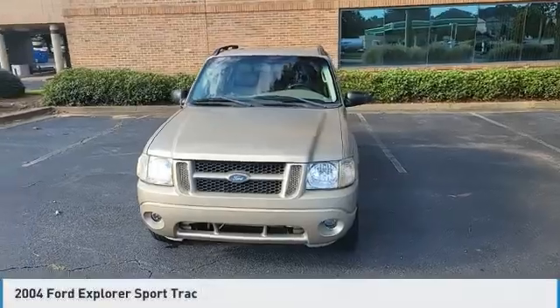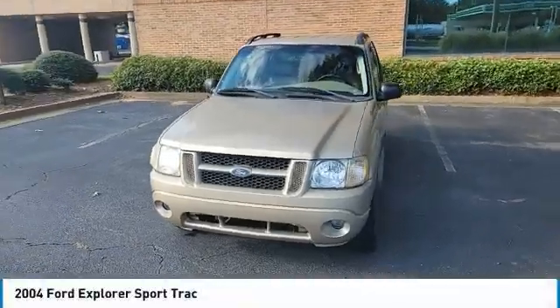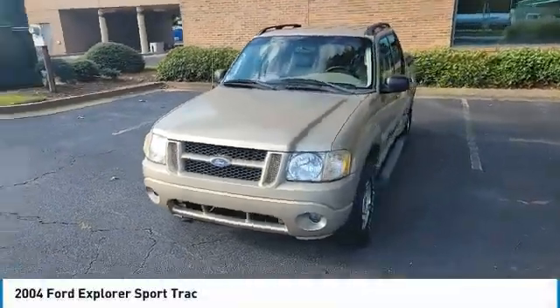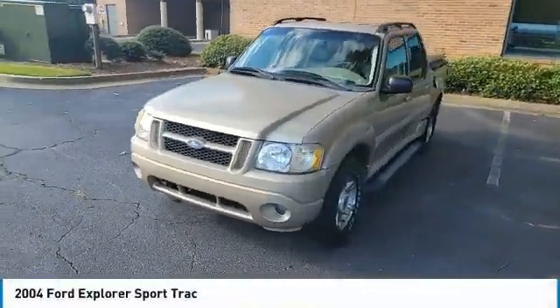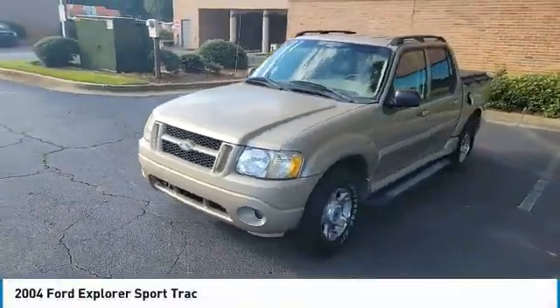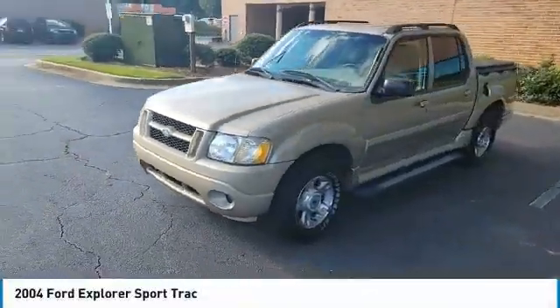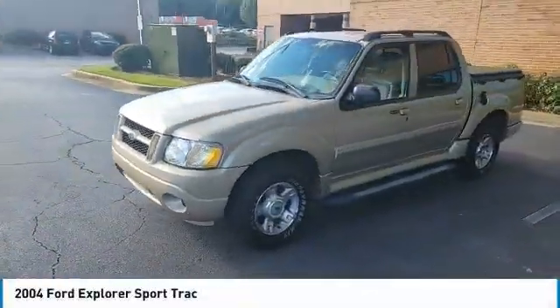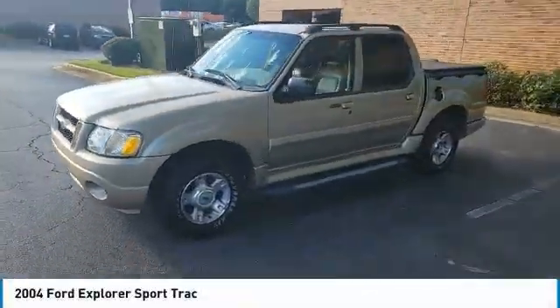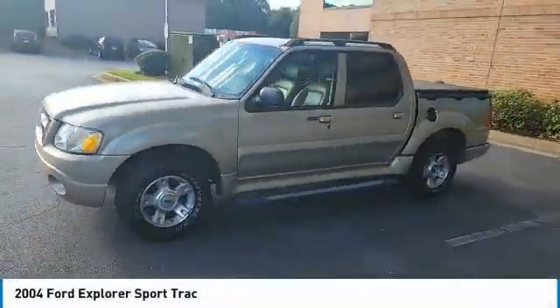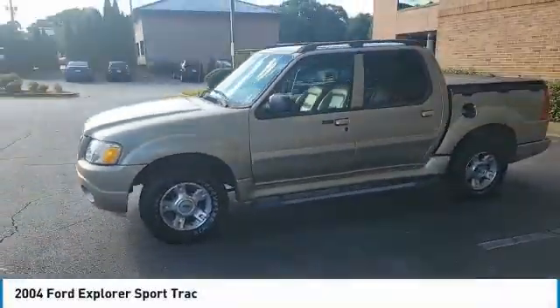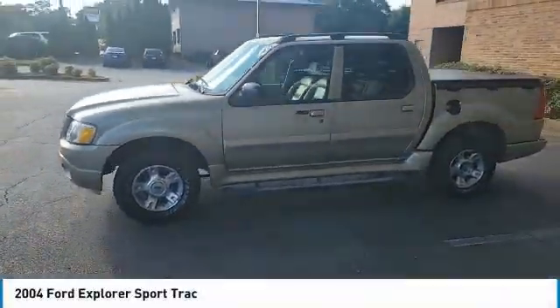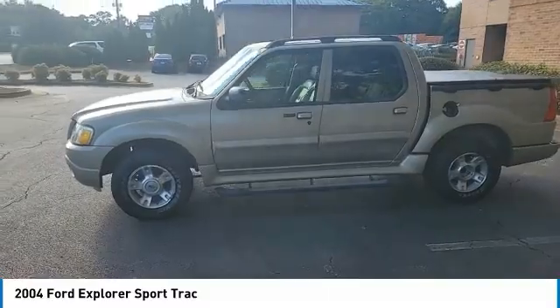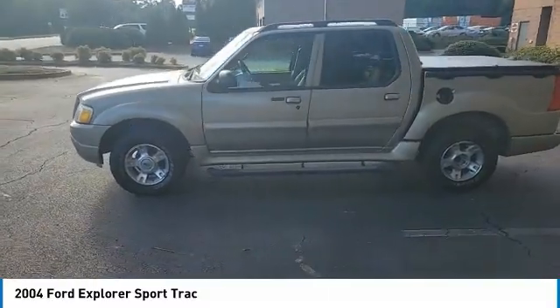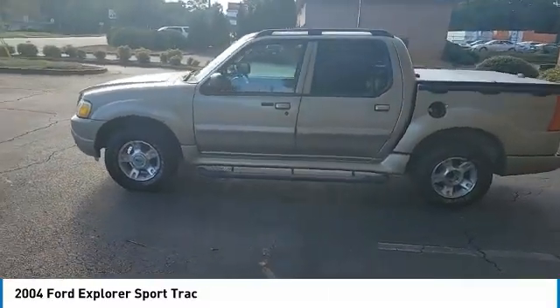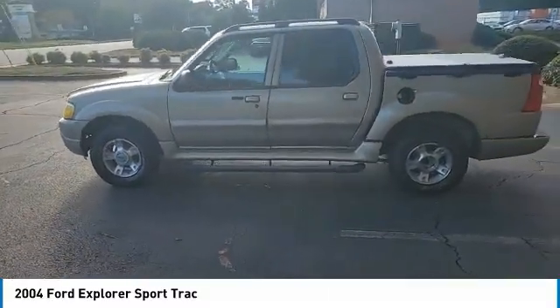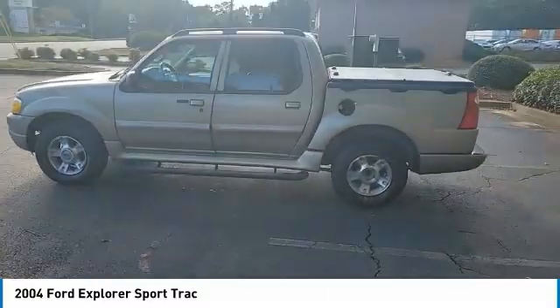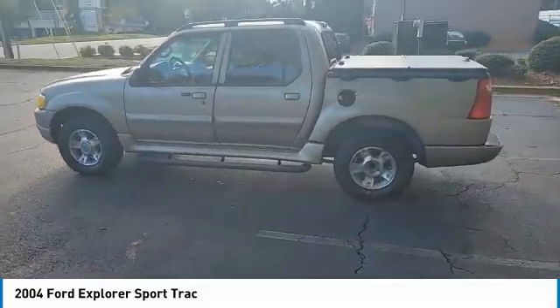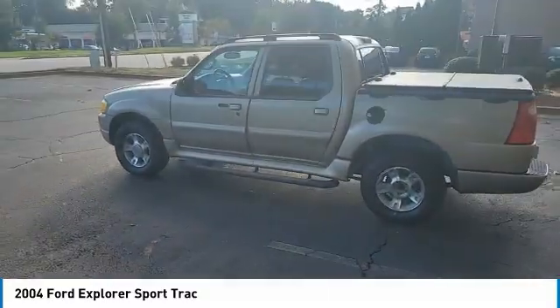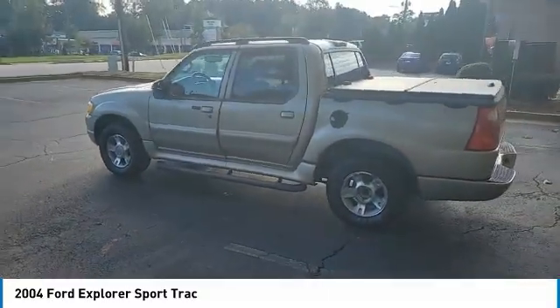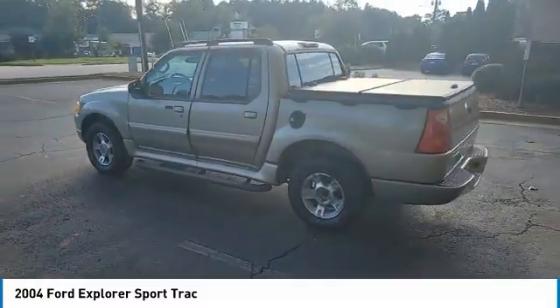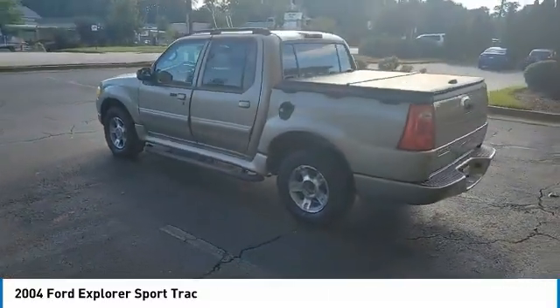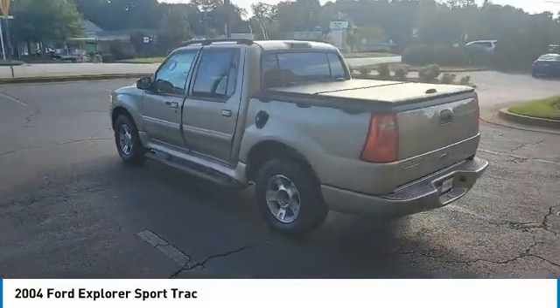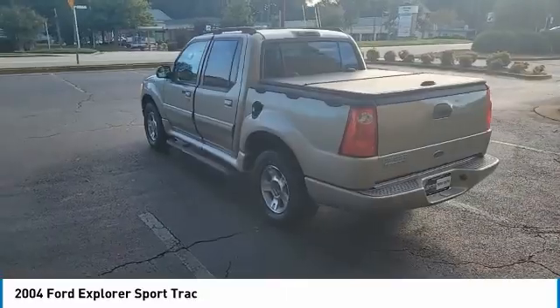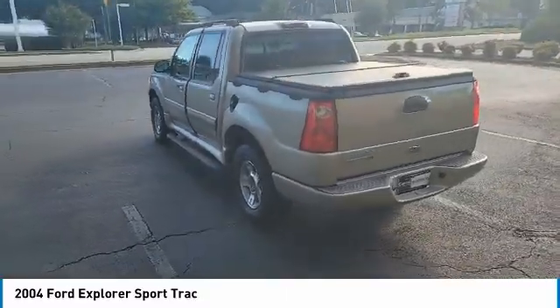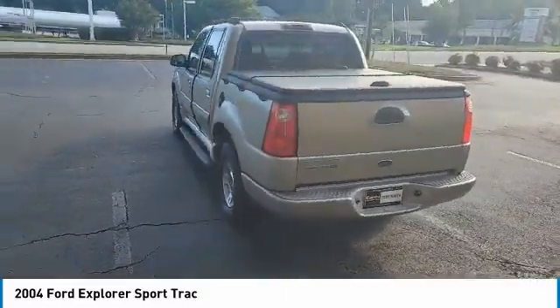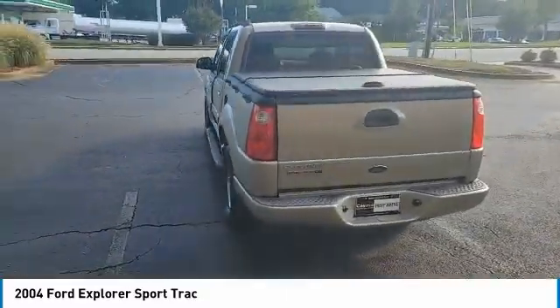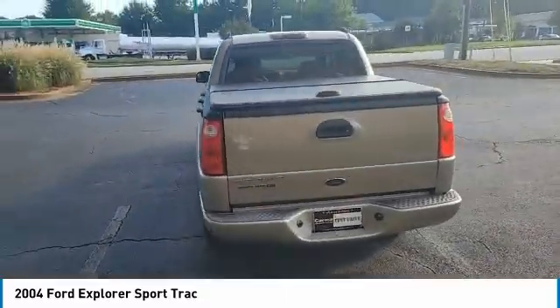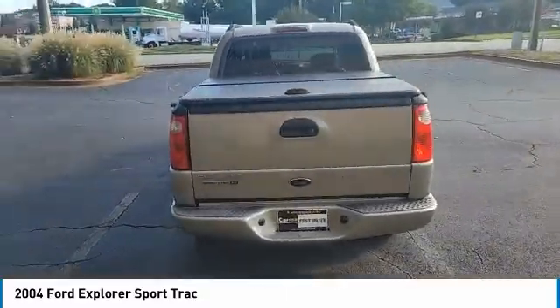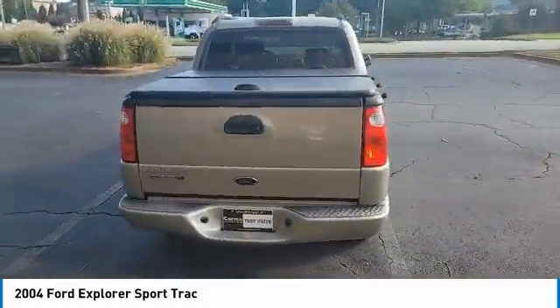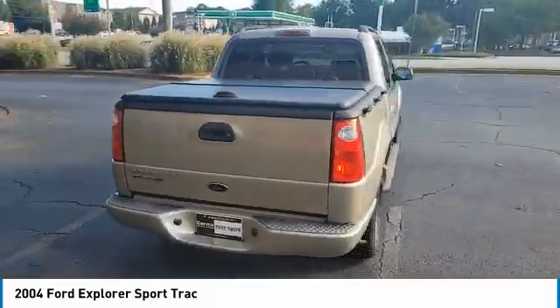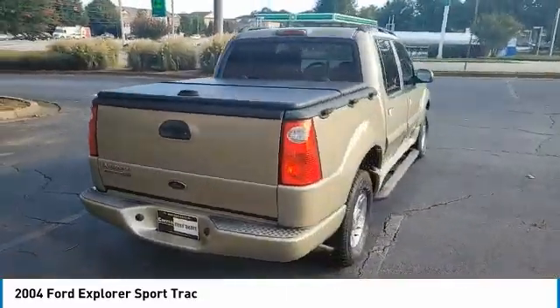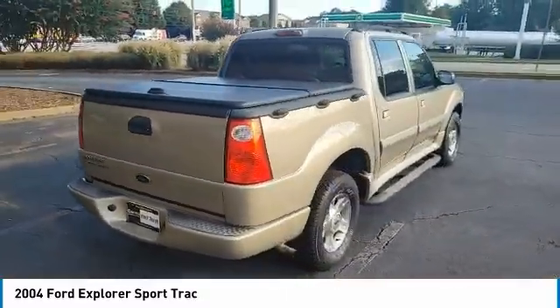Make a great choice today with the 2004 Ford Explorer Sport Track. You've got a lot of capabilities to call on in a Ford Explorer. Don't underestimate your choices. Here are some of this vehicle's great options.